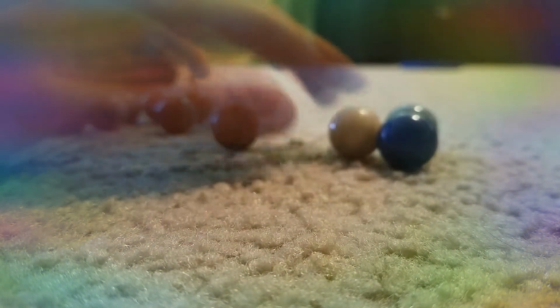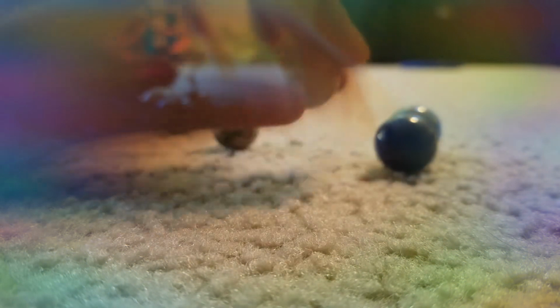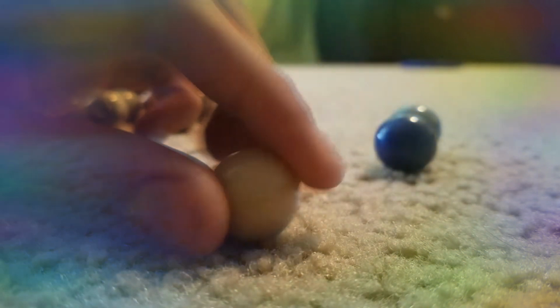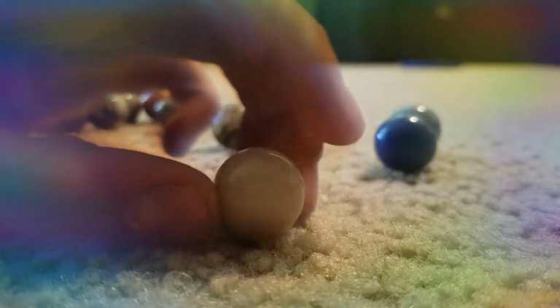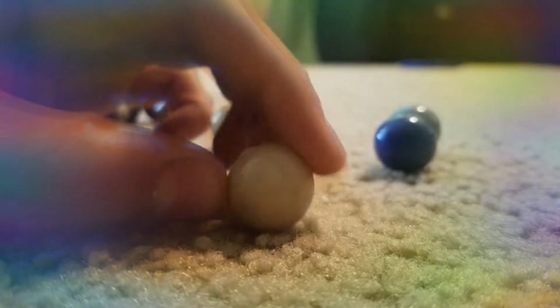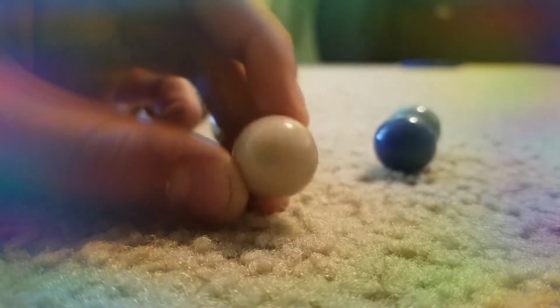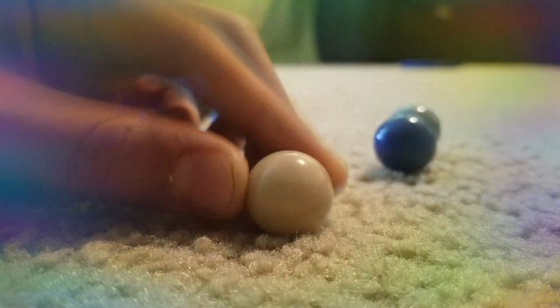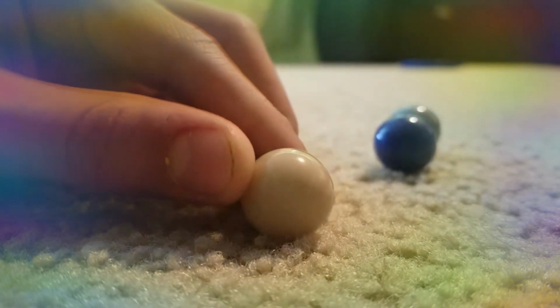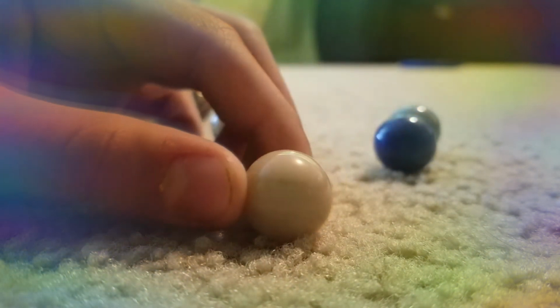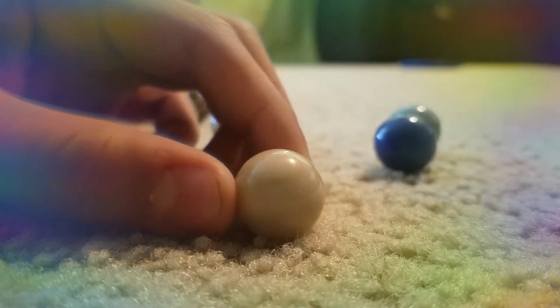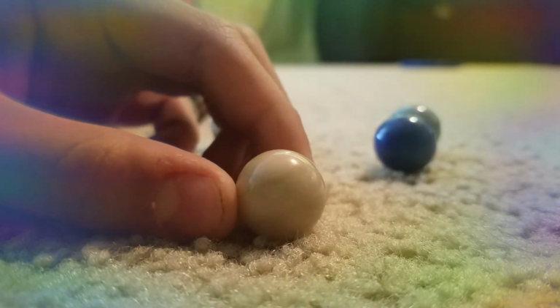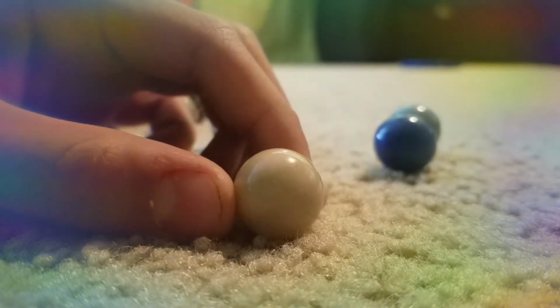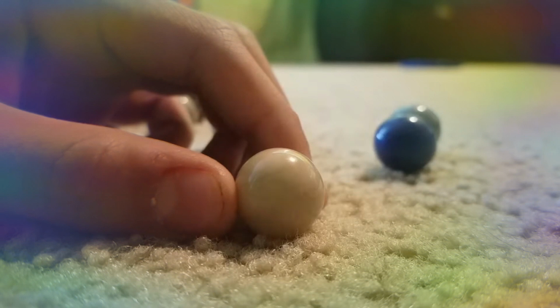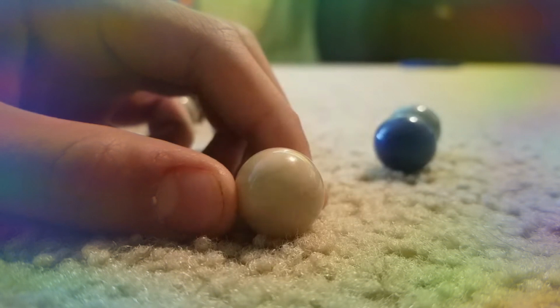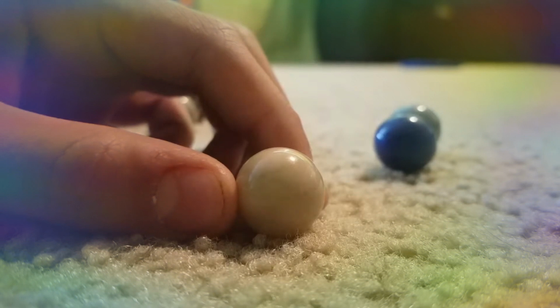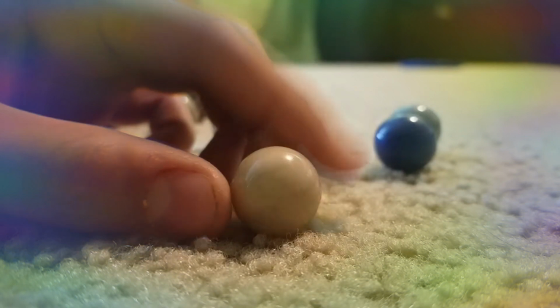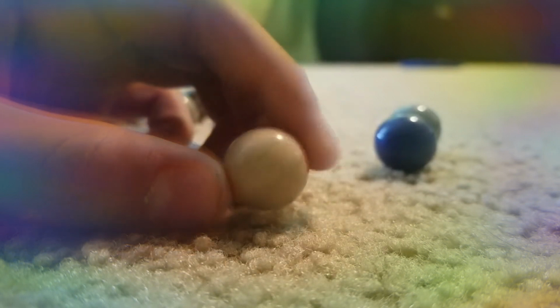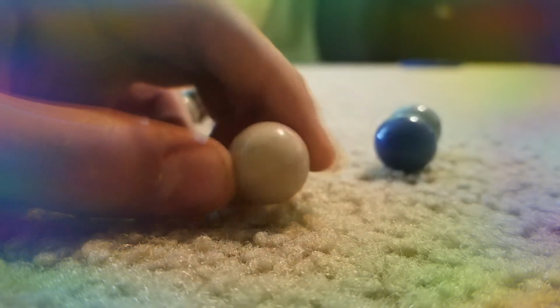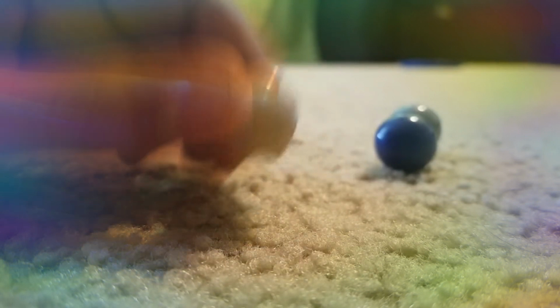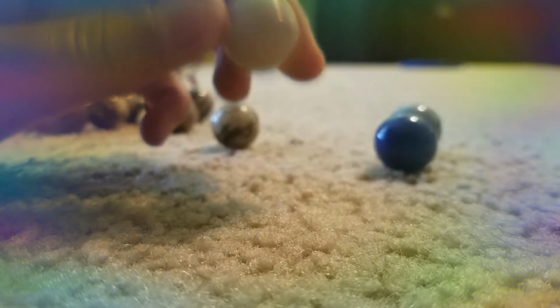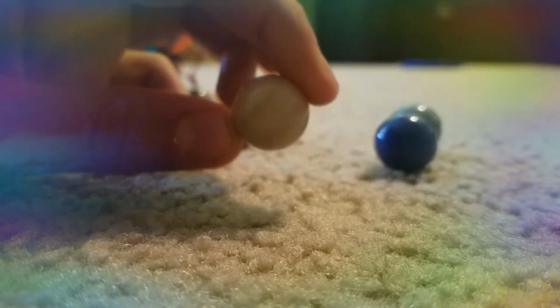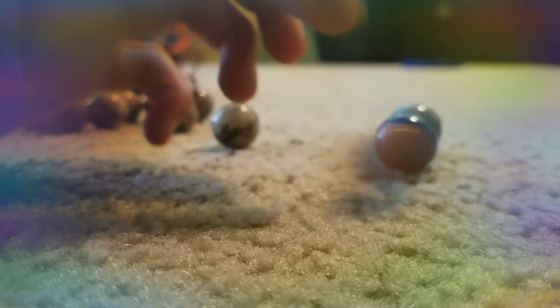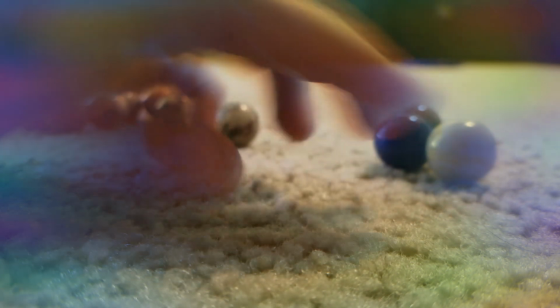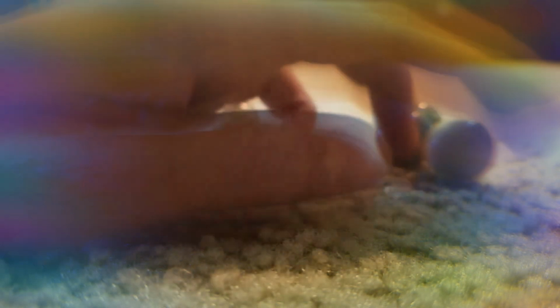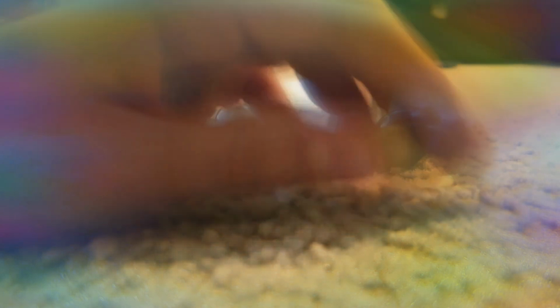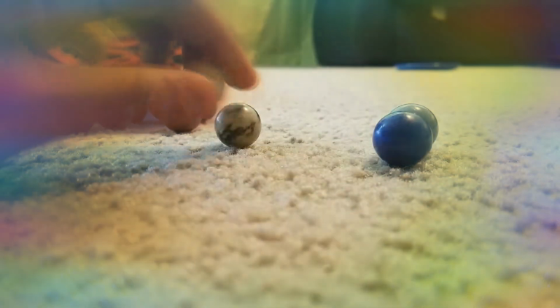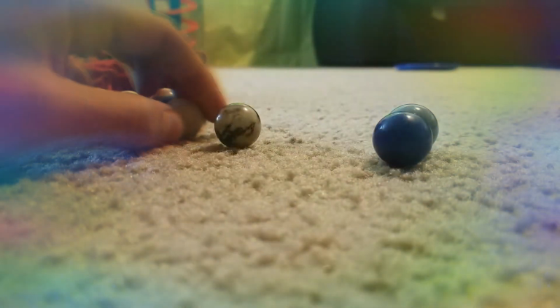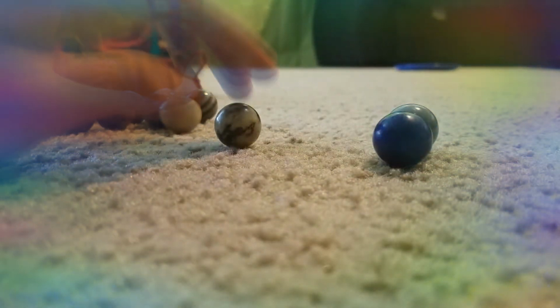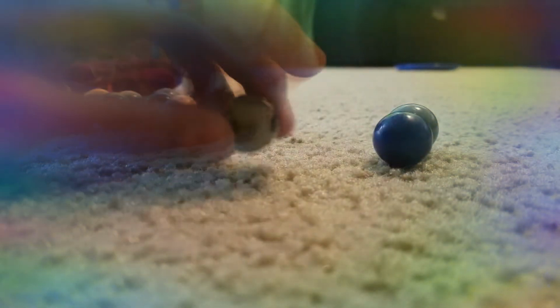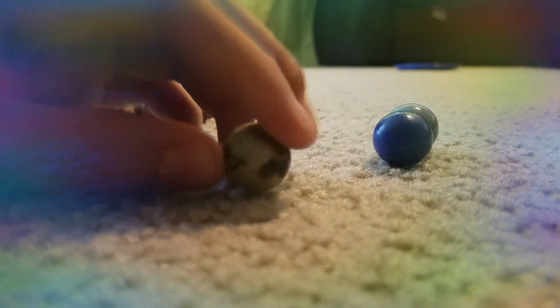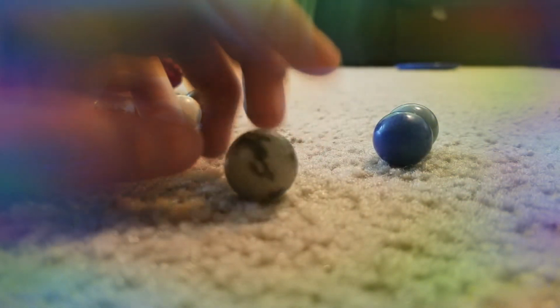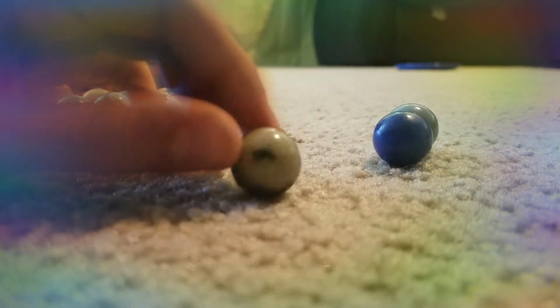Then we got Saturn. Disclaimer: Saturn did not come with any rings when I got this, because I don't know how they're supposed to fit it on here. But Saturn still looks pretty cool. Then you got Titan, Saturn's moon.